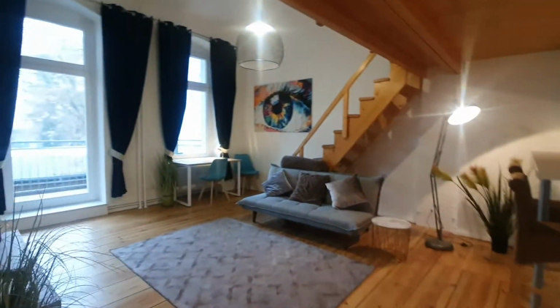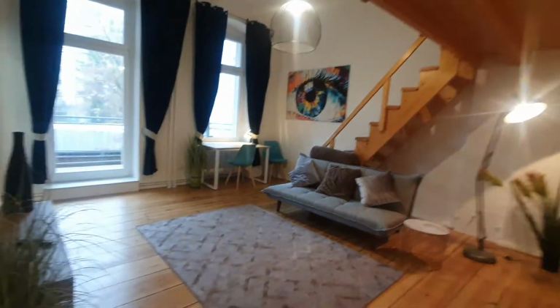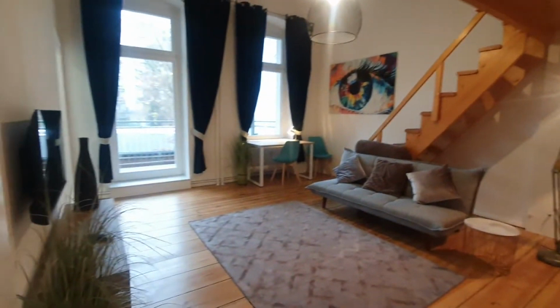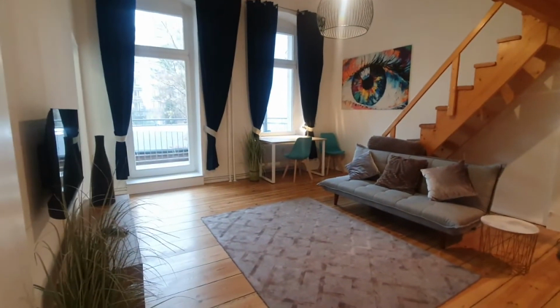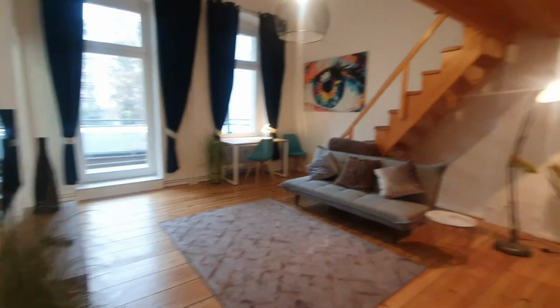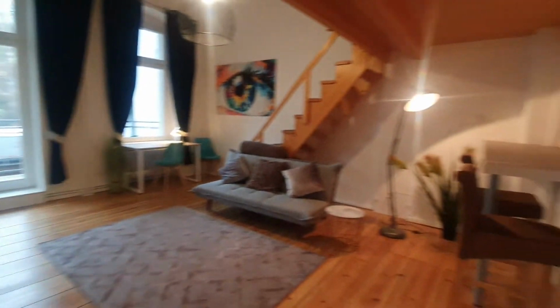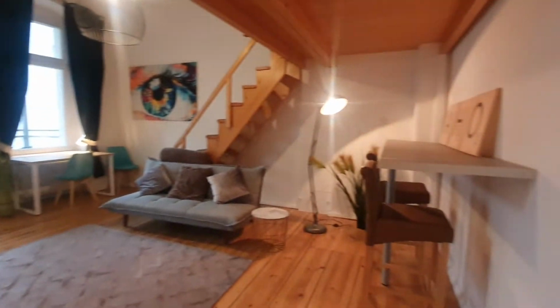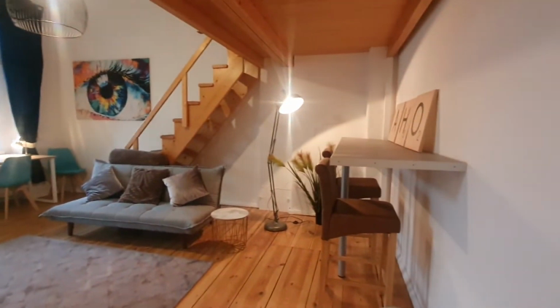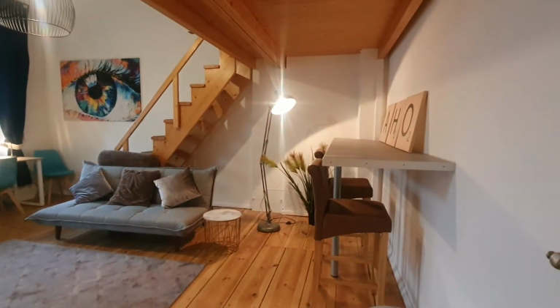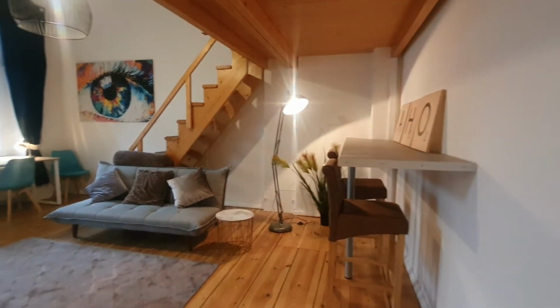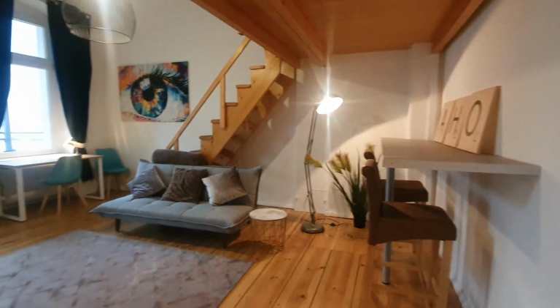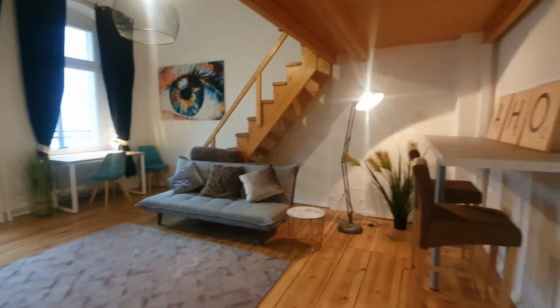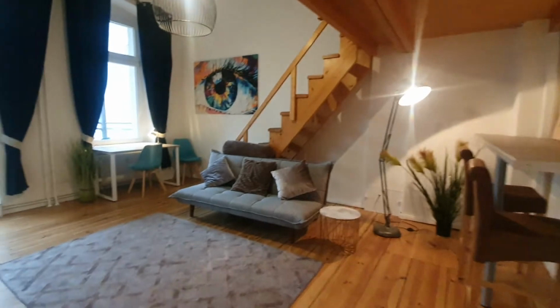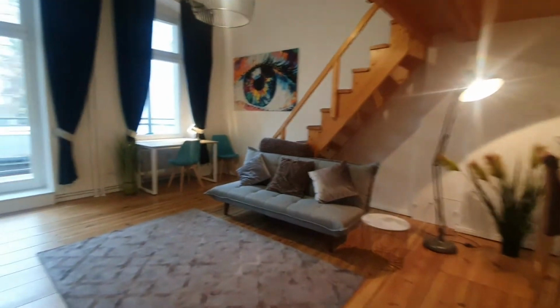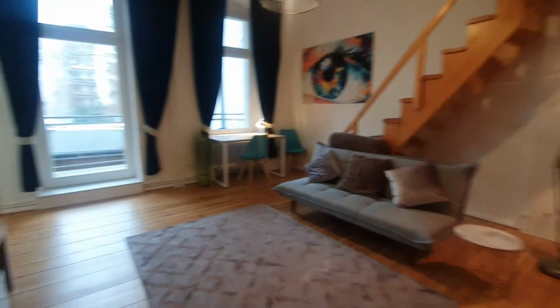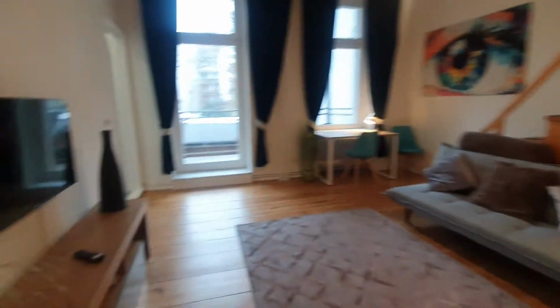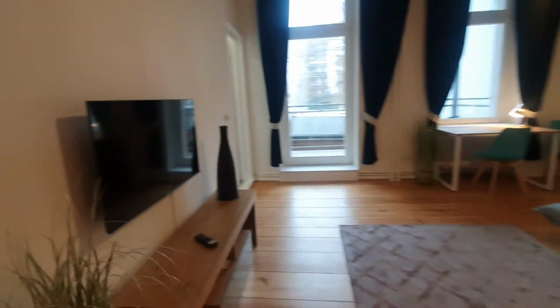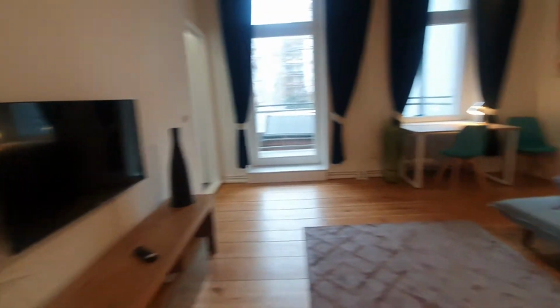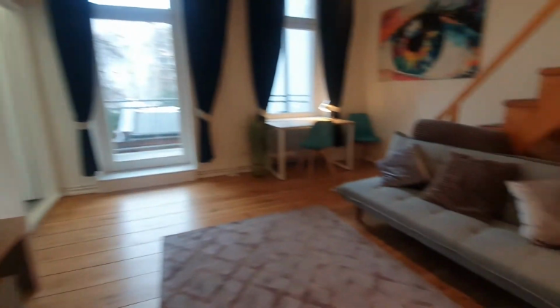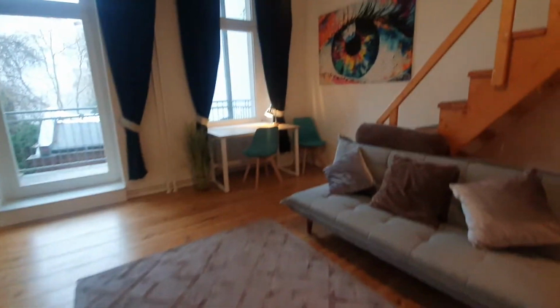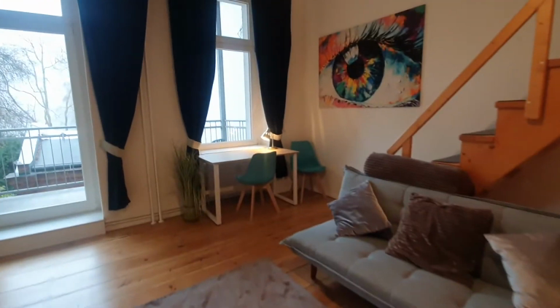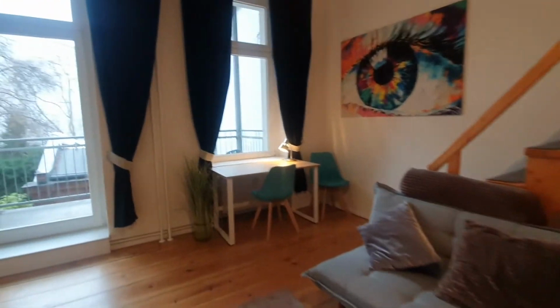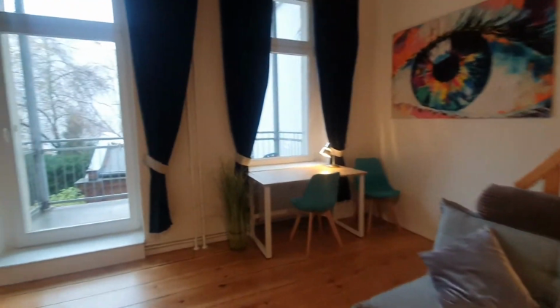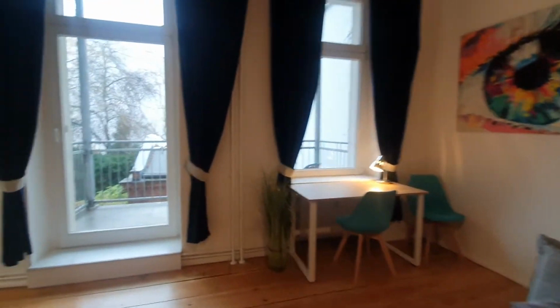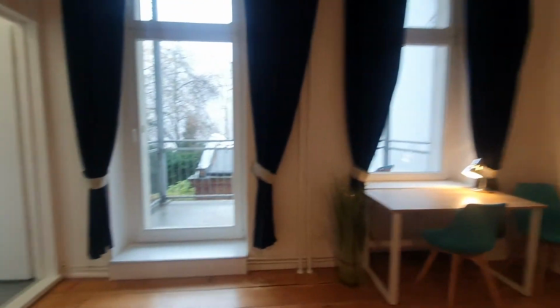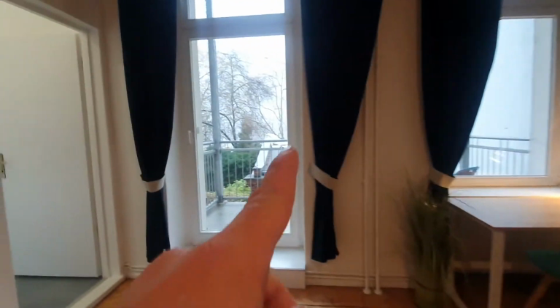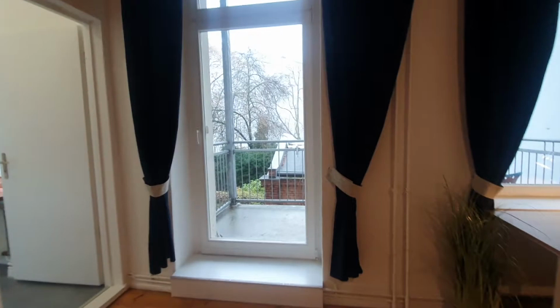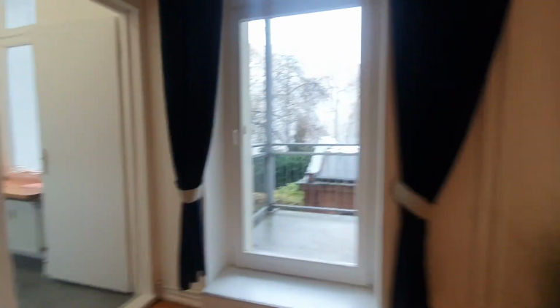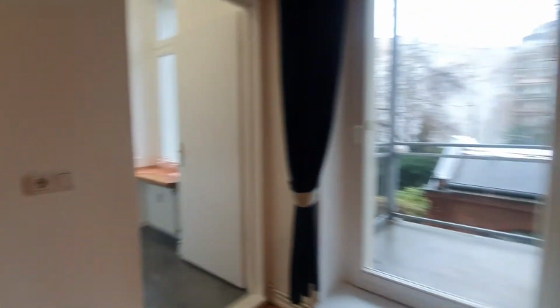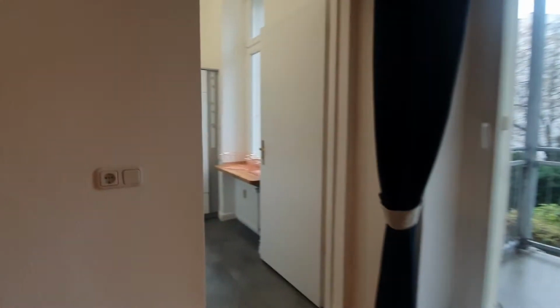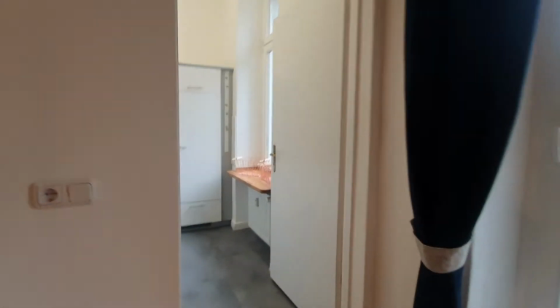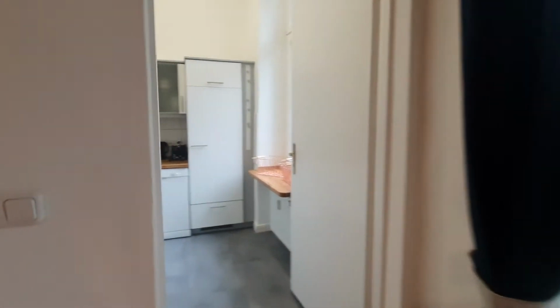And here is the living area. You have the TV, sofa, desktop, the balcony and the kitchen.